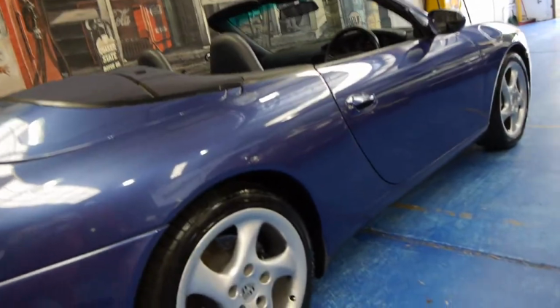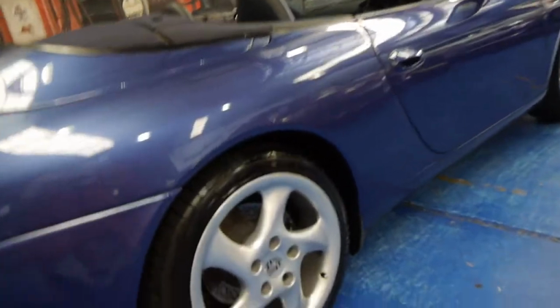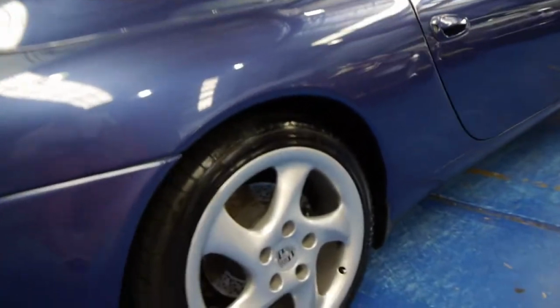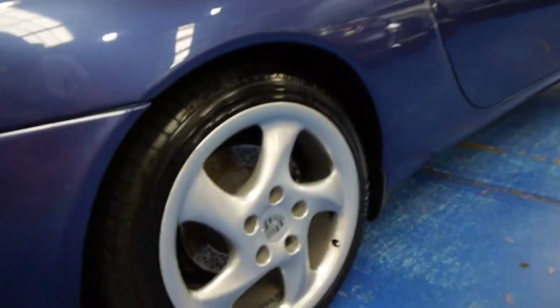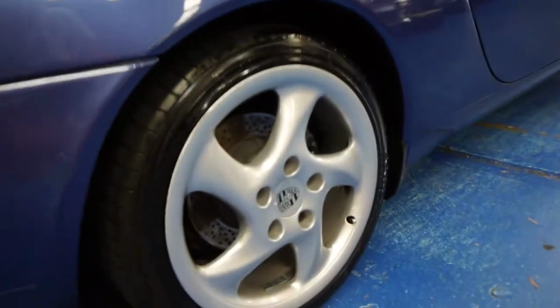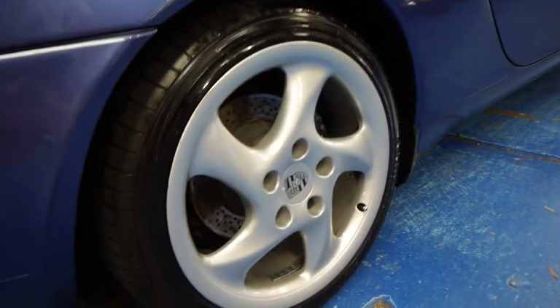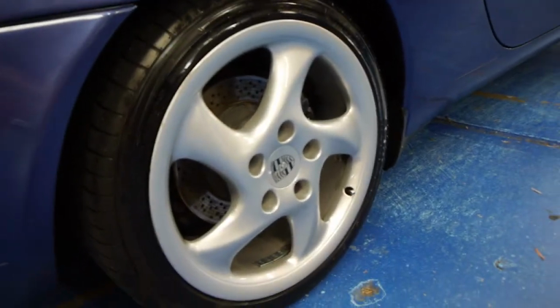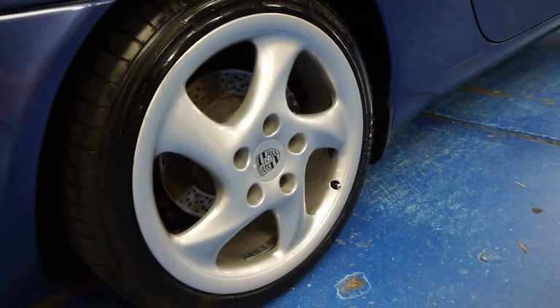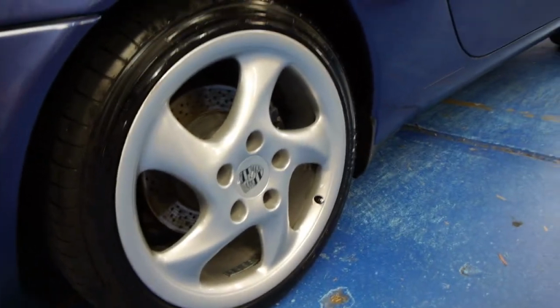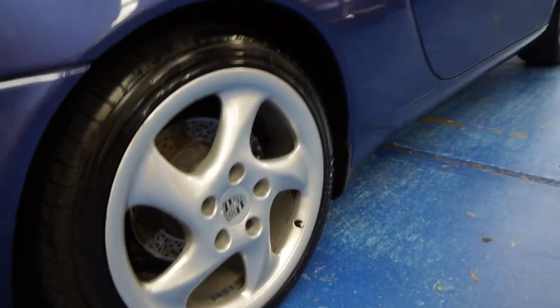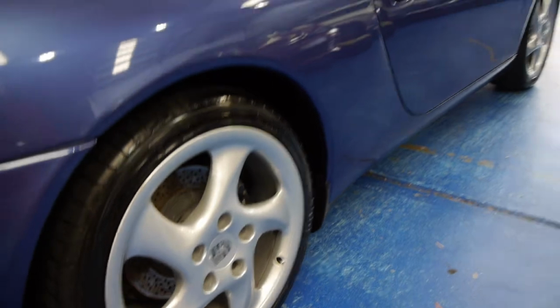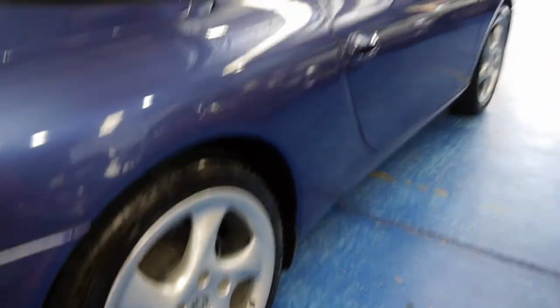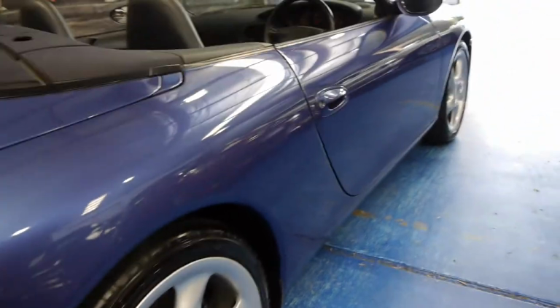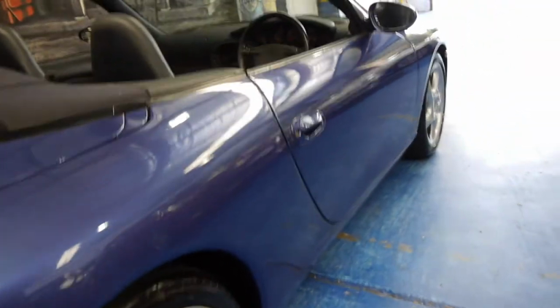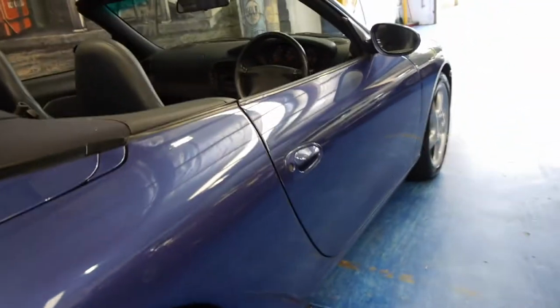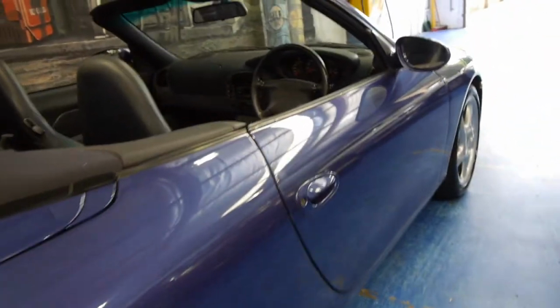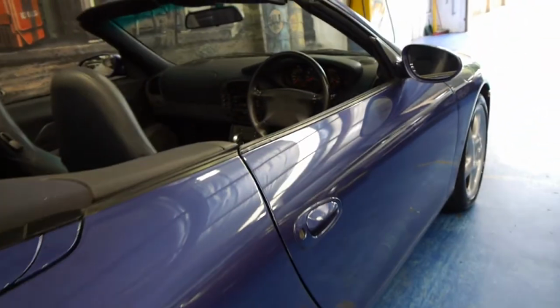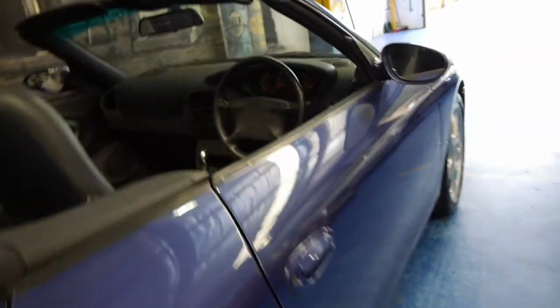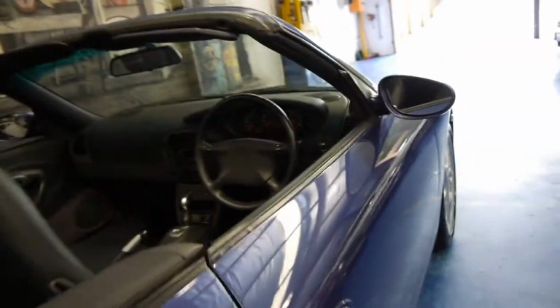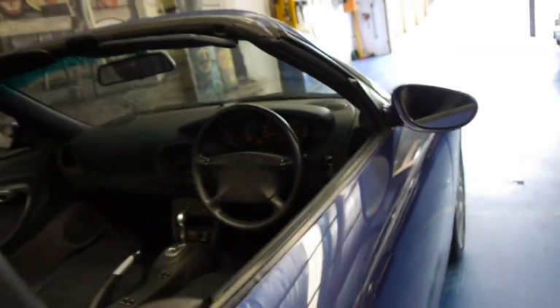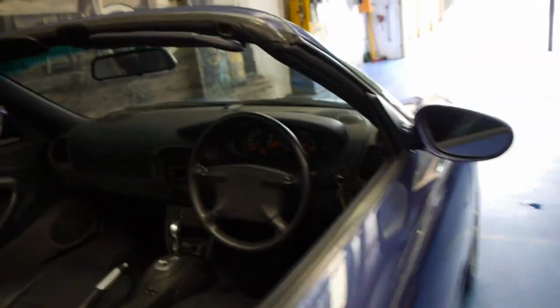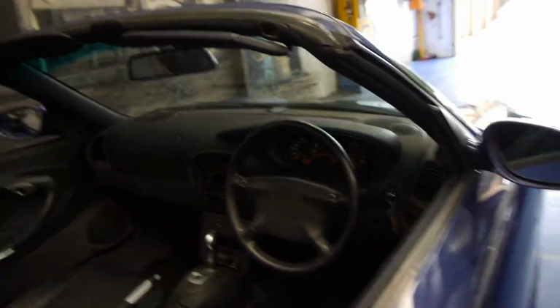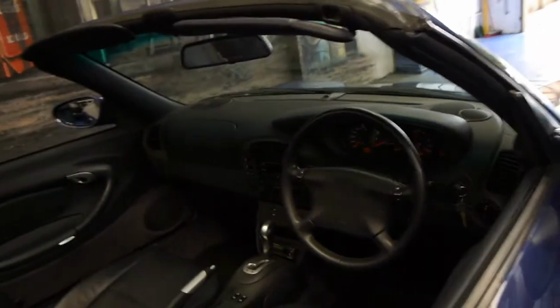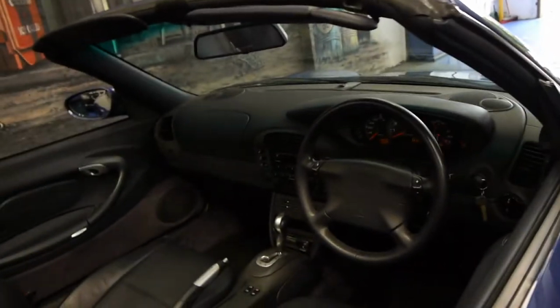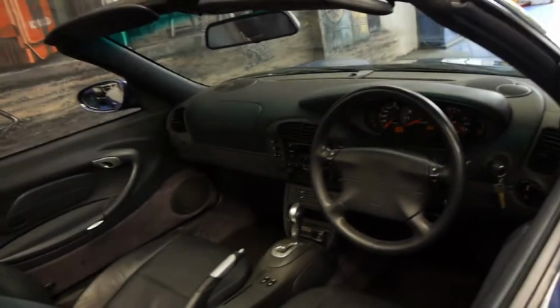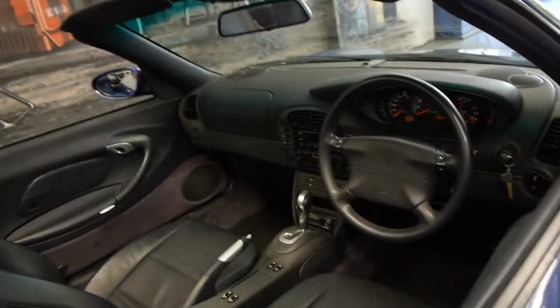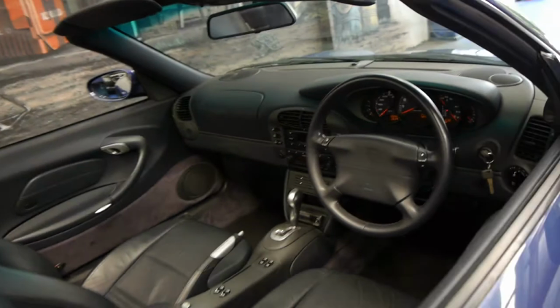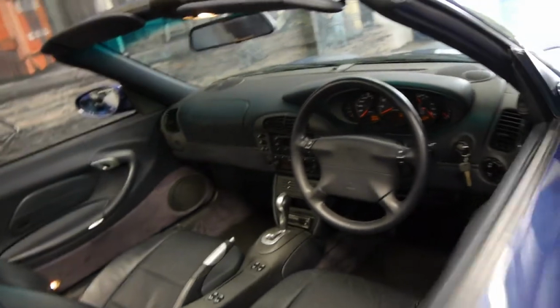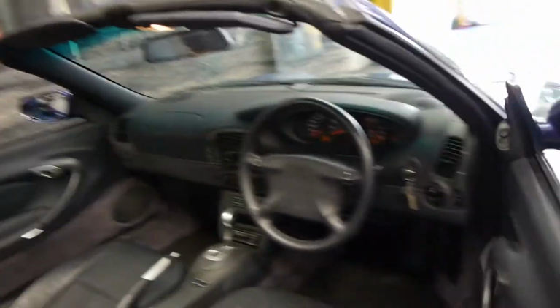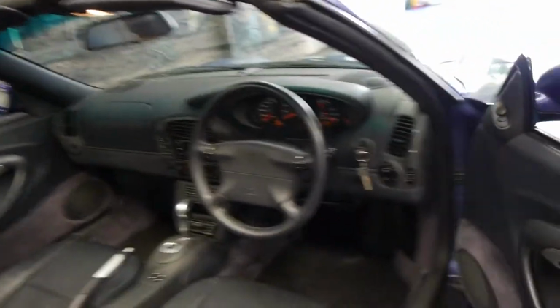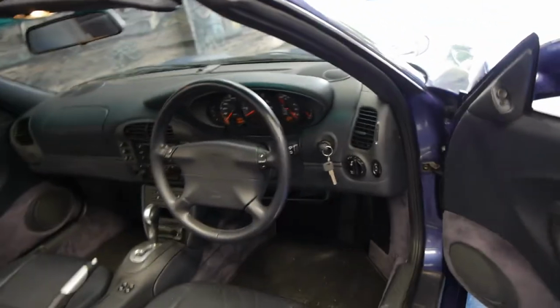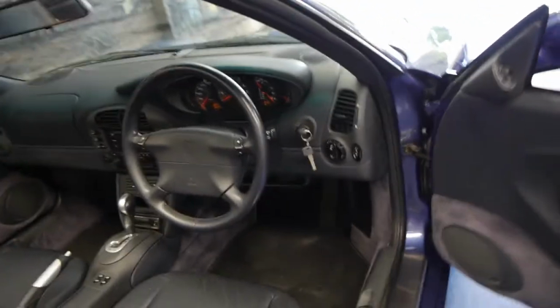Even looking at the alloy wheels, they're very, very good. It's got an incredible service history to it, which we will go through also.